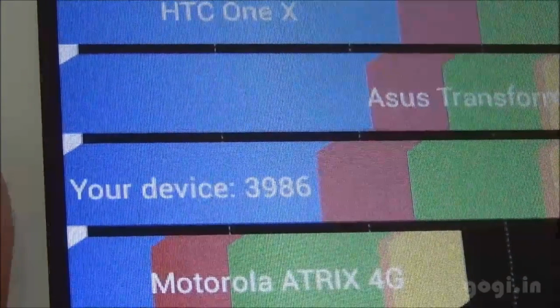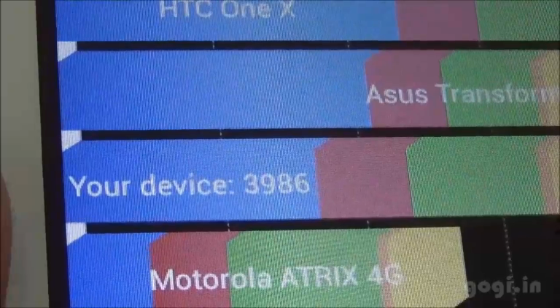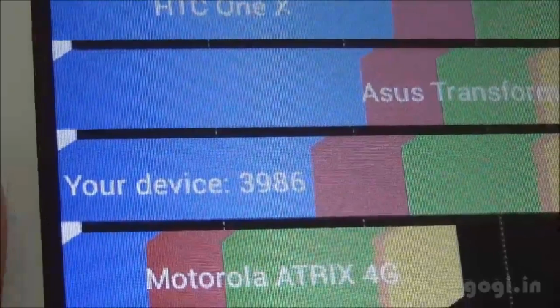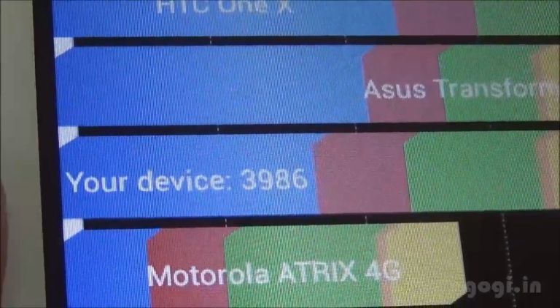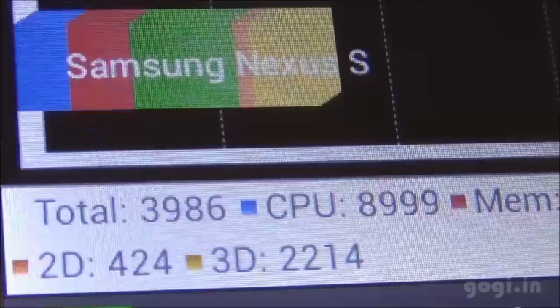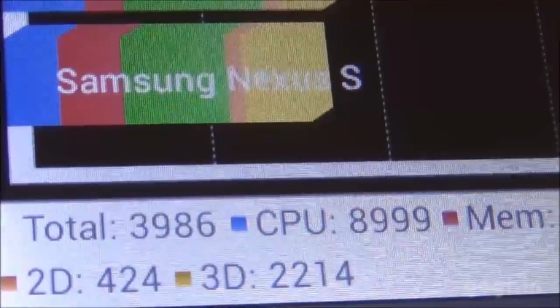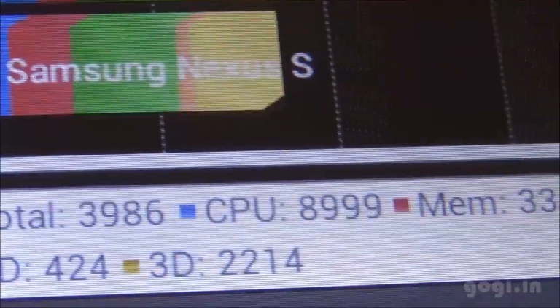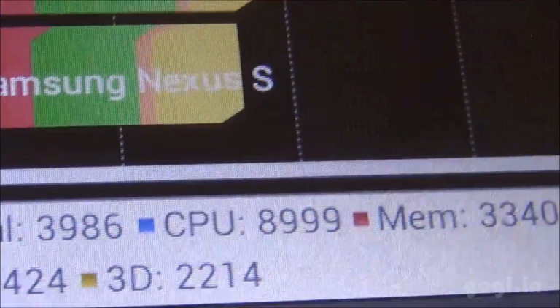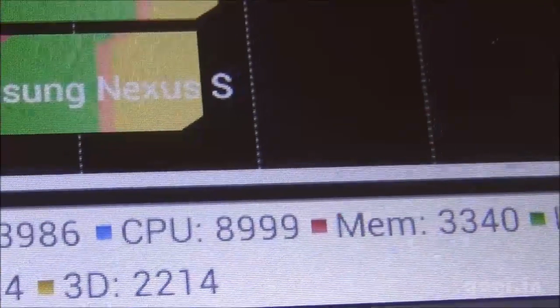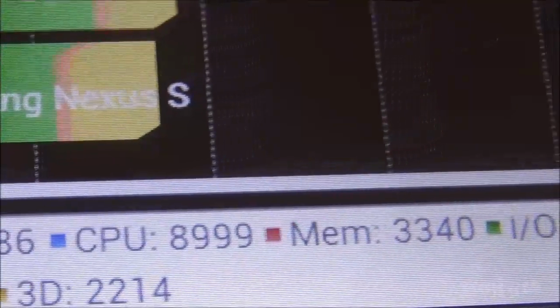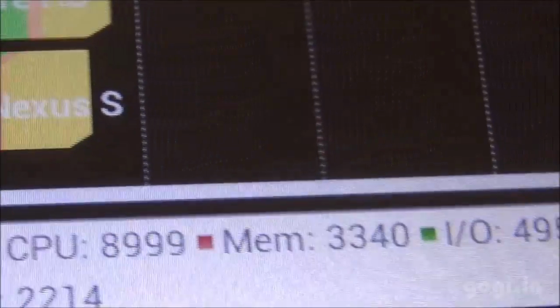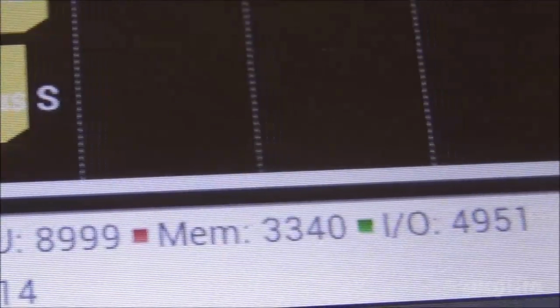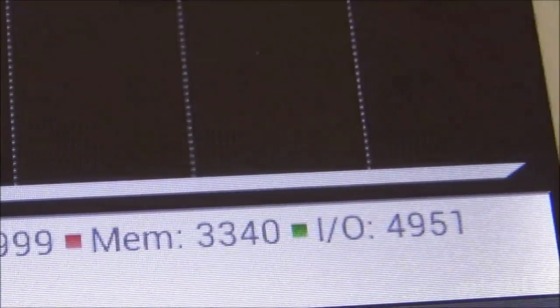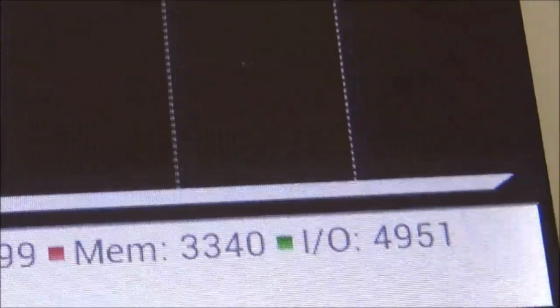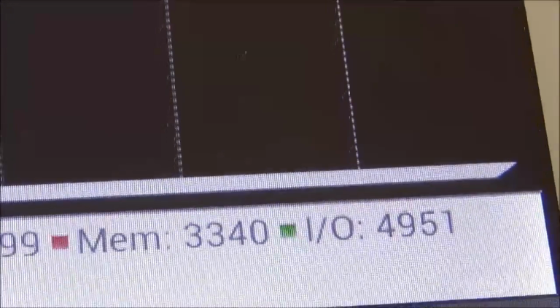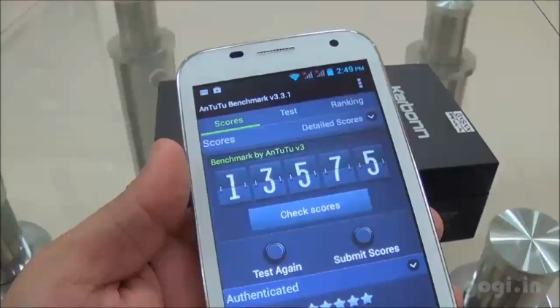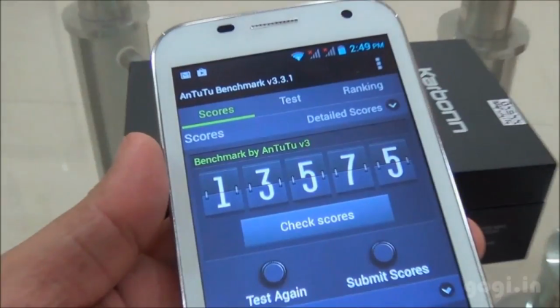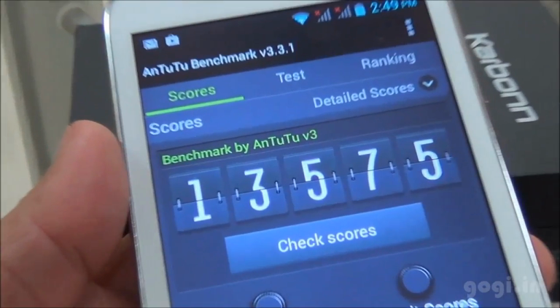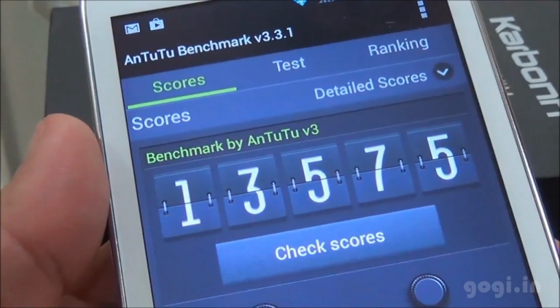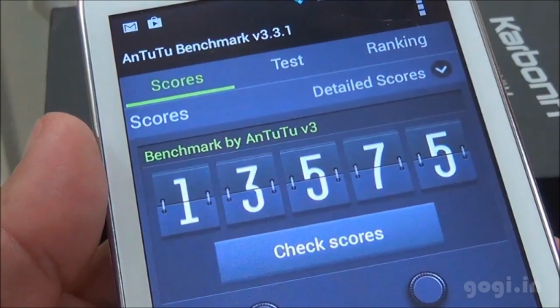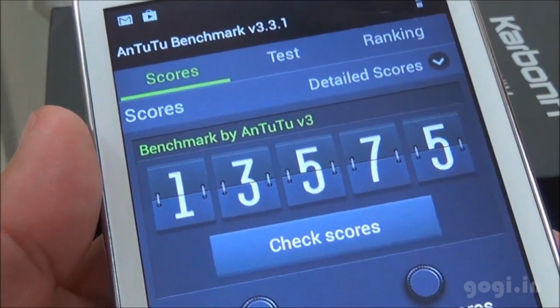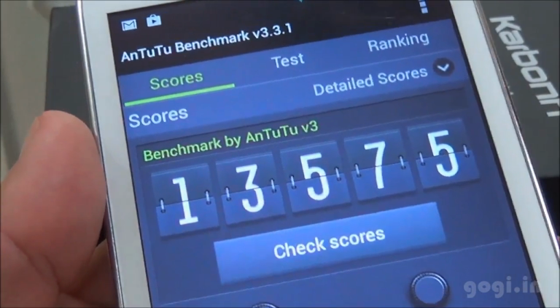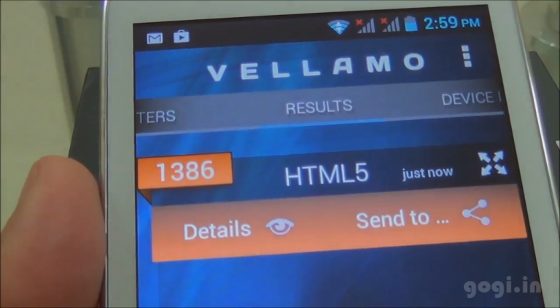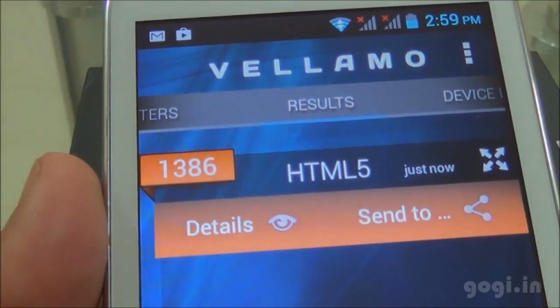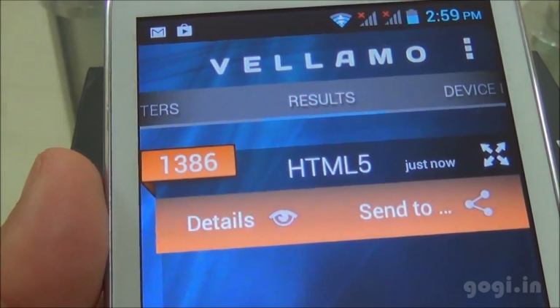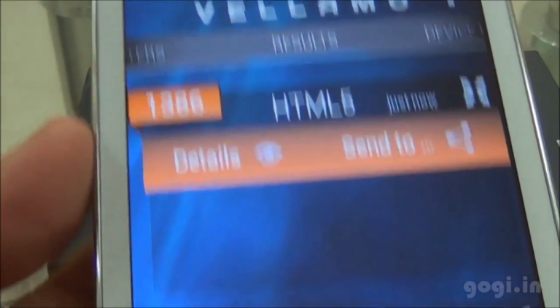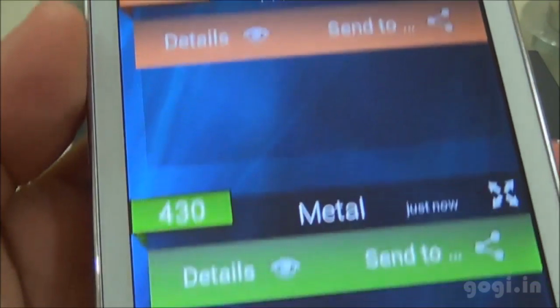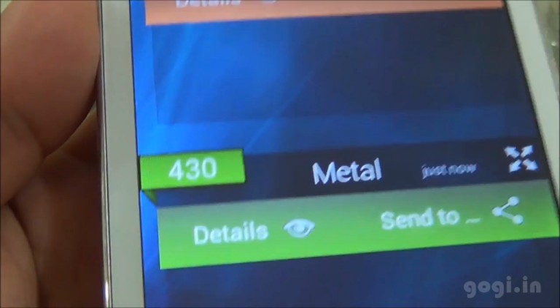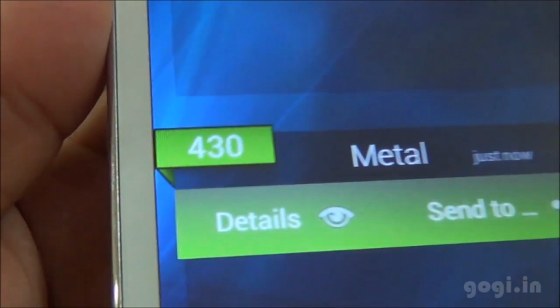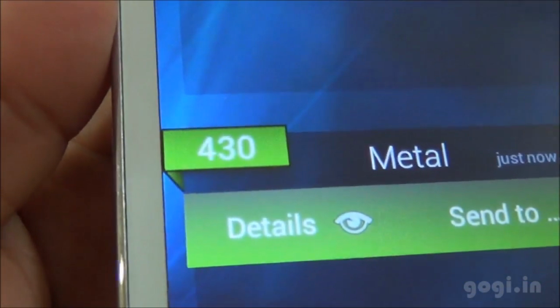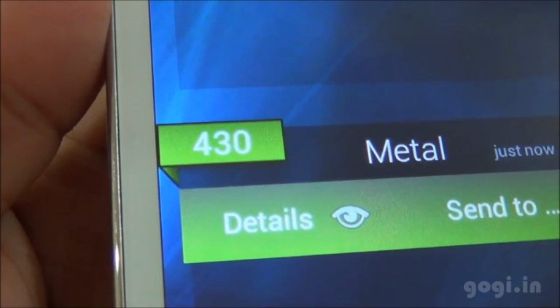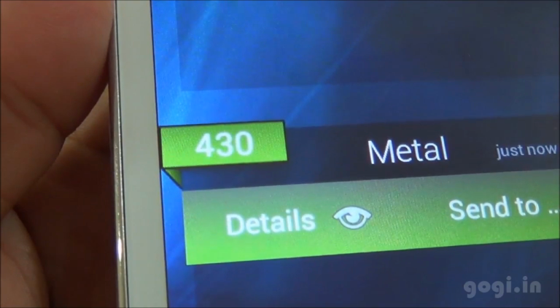The Quadrant benchmark score is 3986, the Antutu score is 13575, VELLAMO HTML is 1386, and Metal is 430.